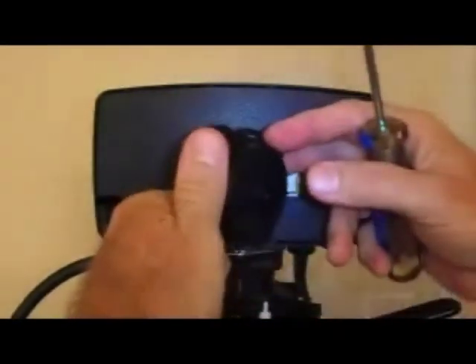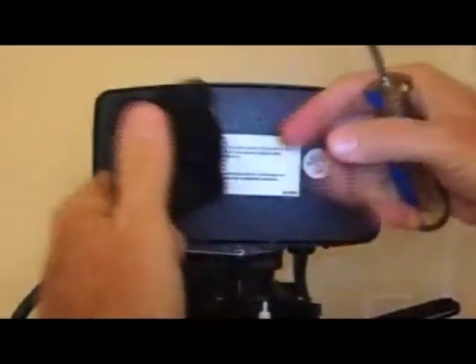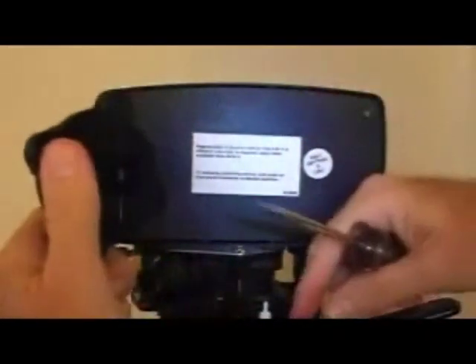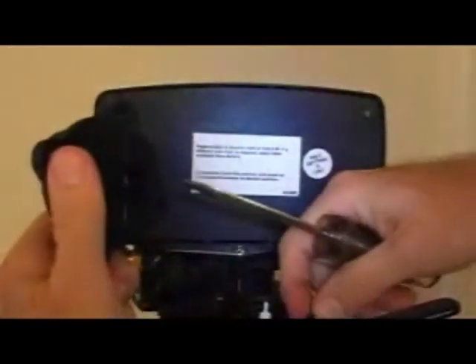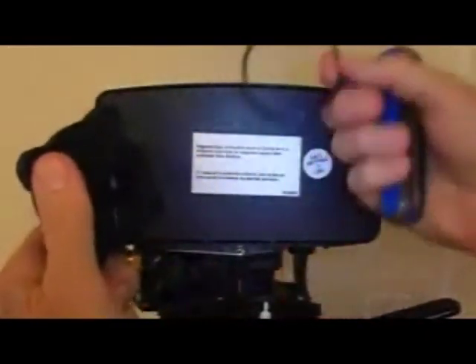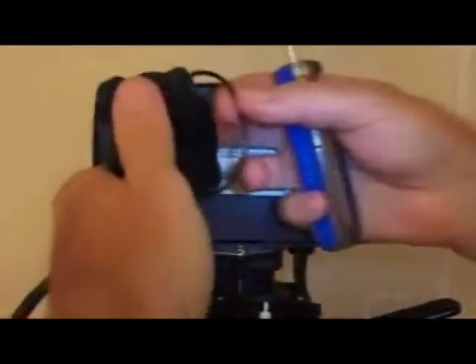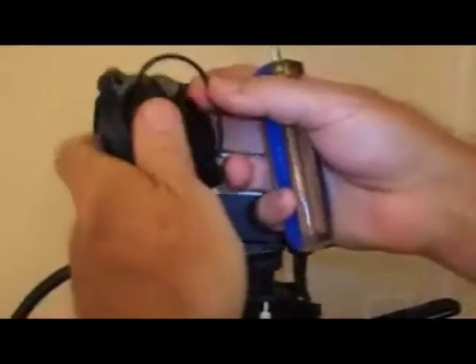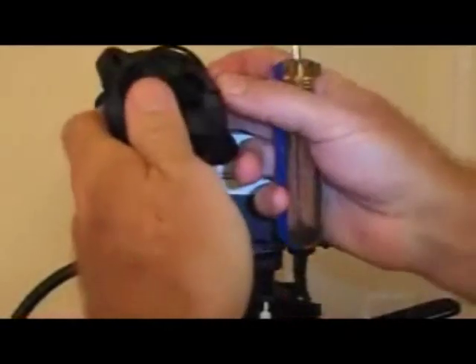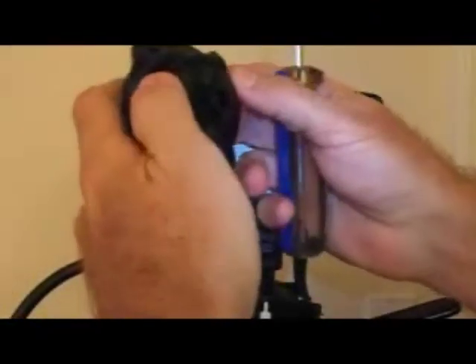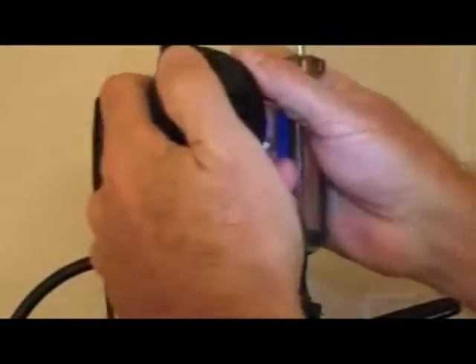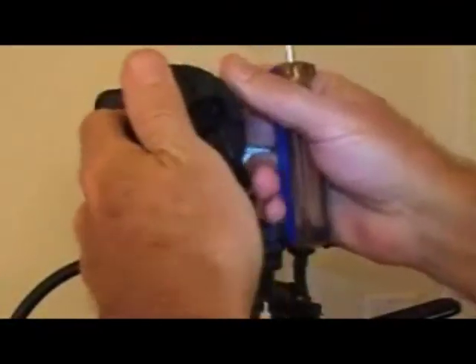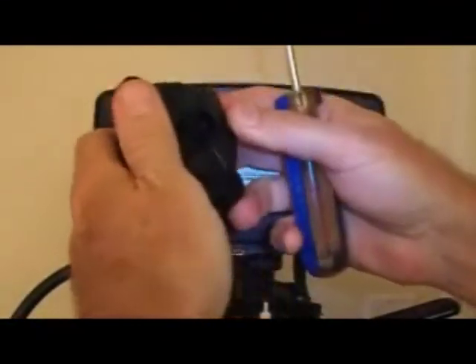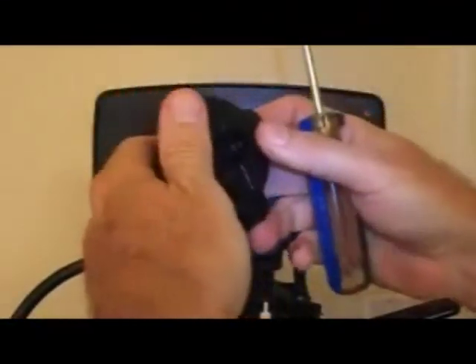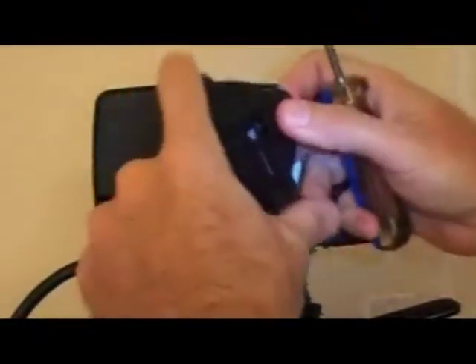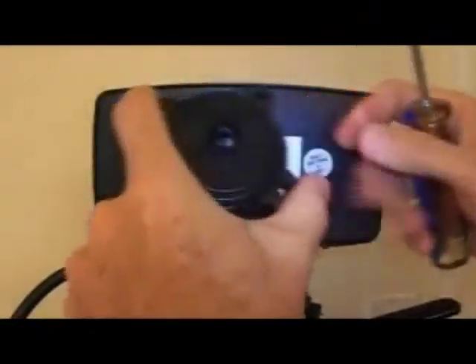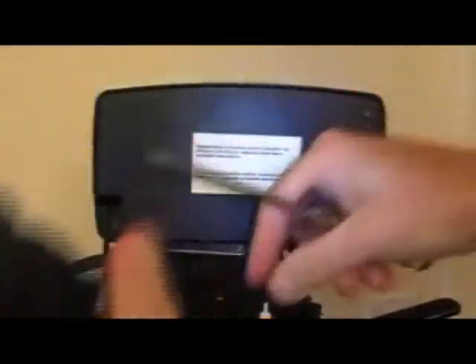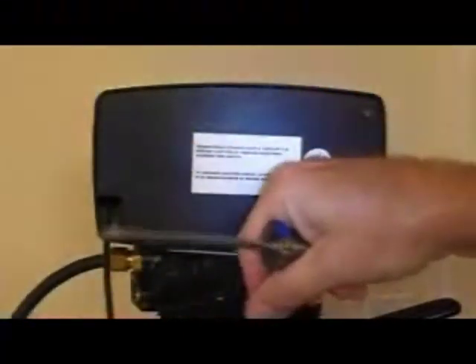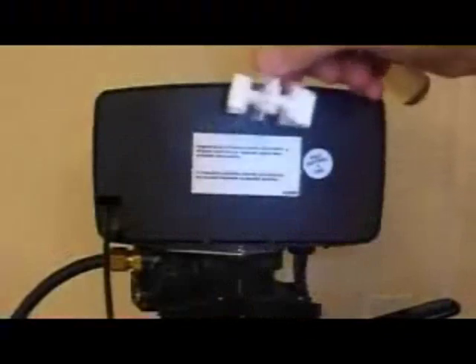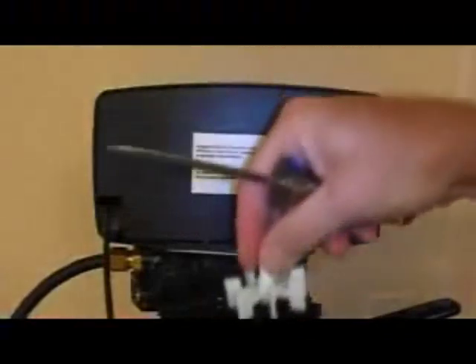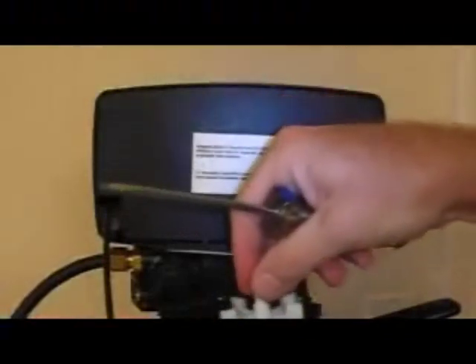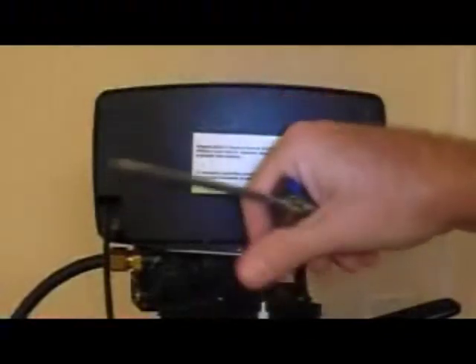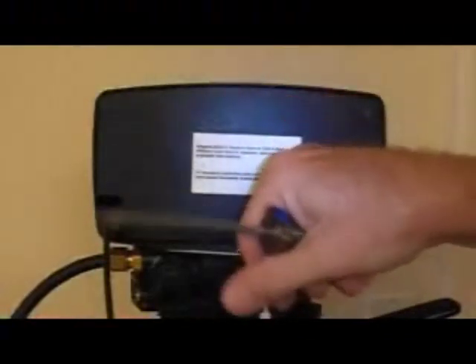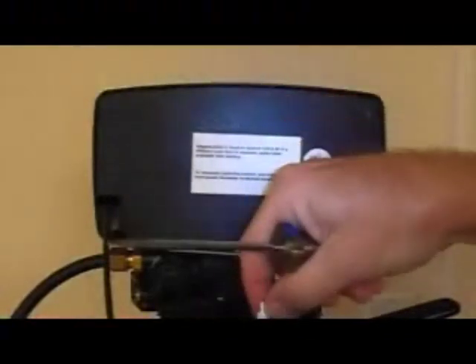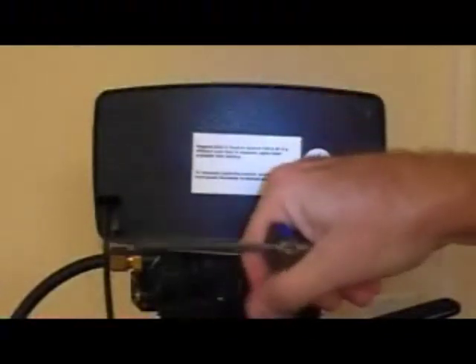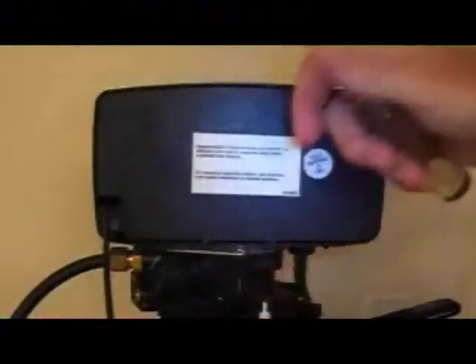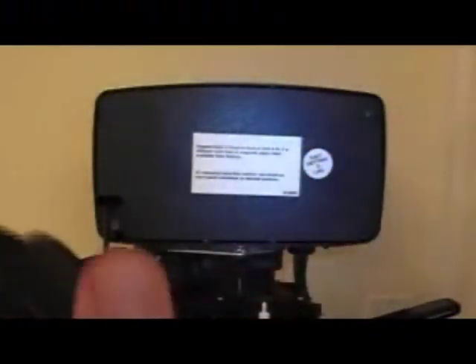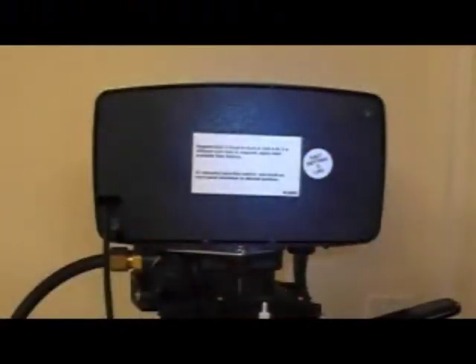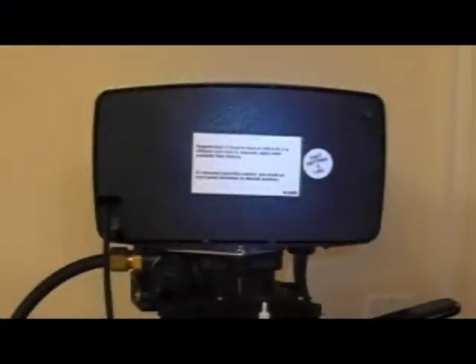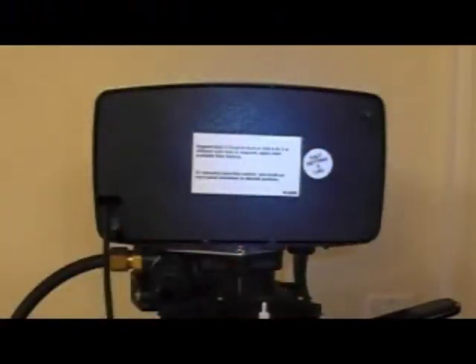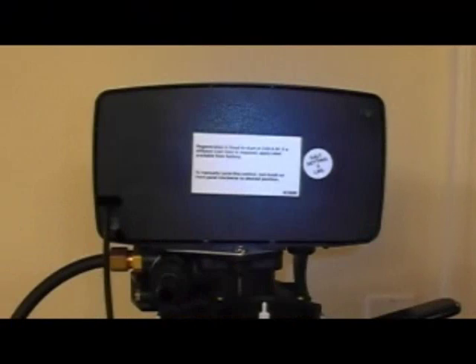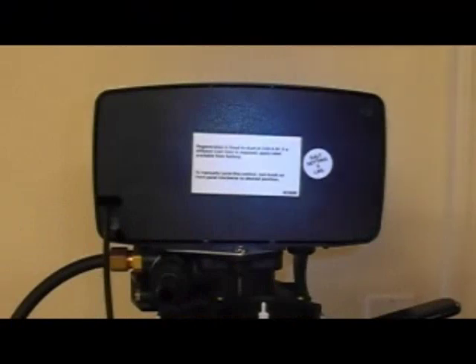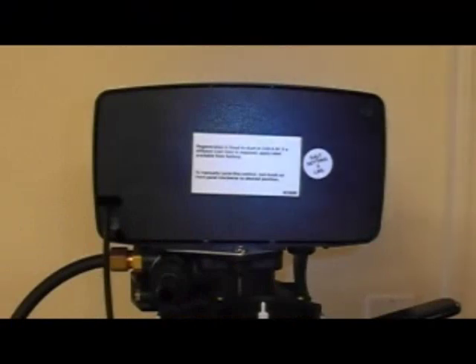It has an O-ring, which sometimes will stay in the hole, but you'll want to put it back on there. There's an impeller — it just sits in there, free spins, and doesn't look like it's attached too much because it's not.